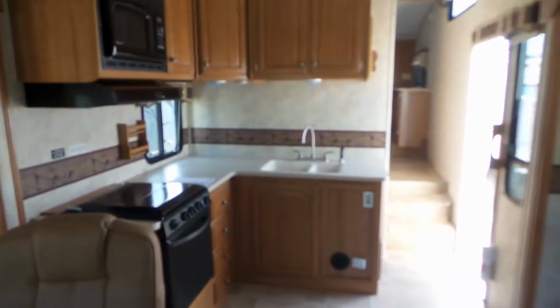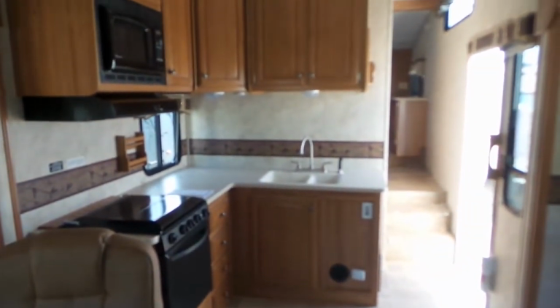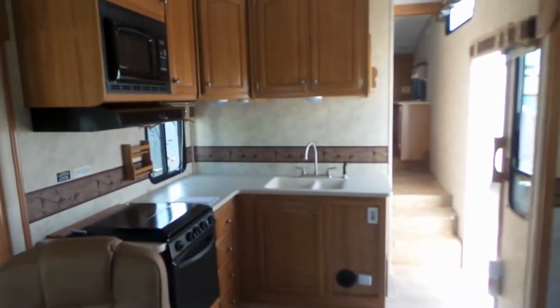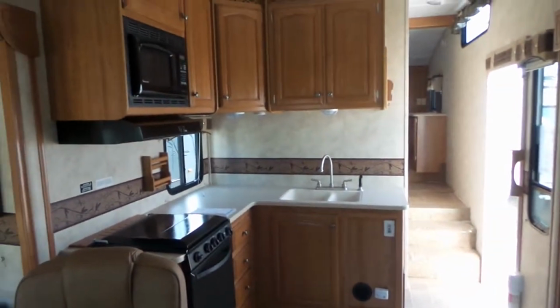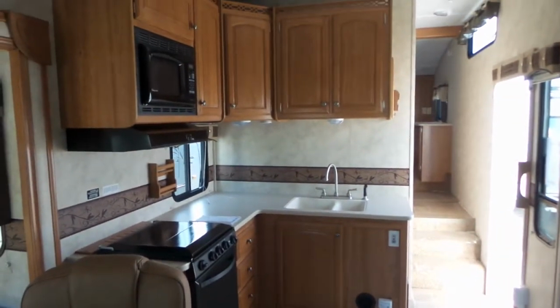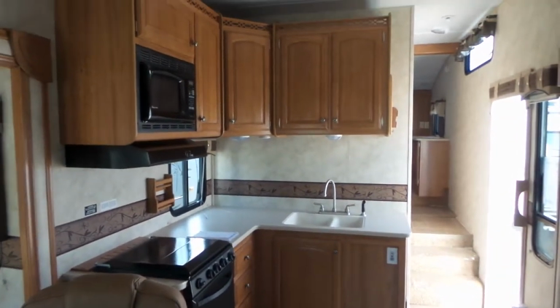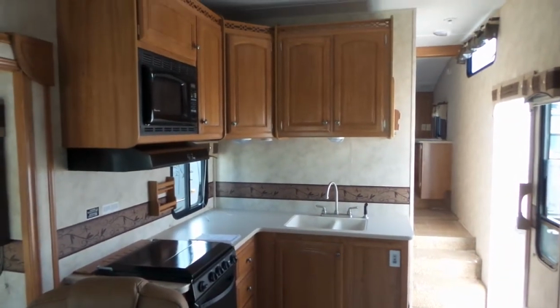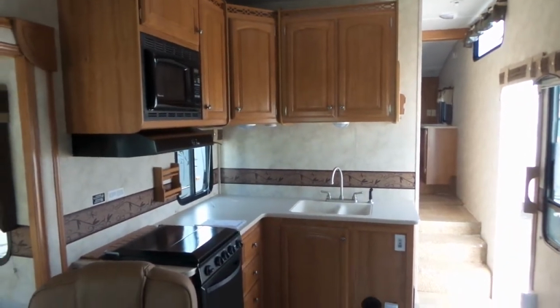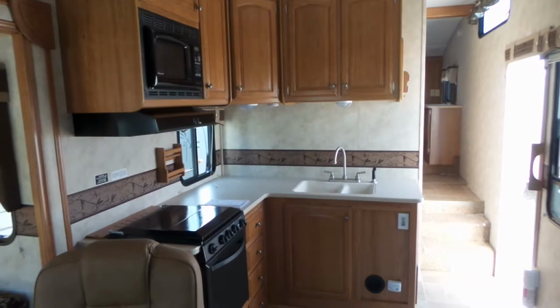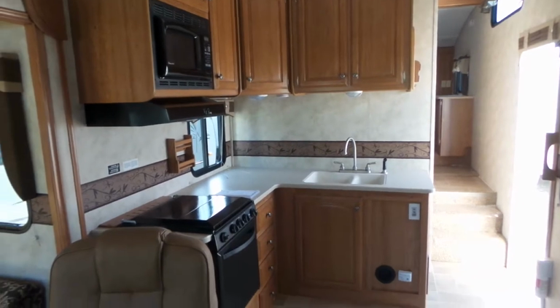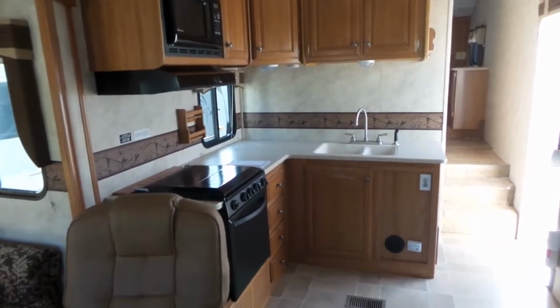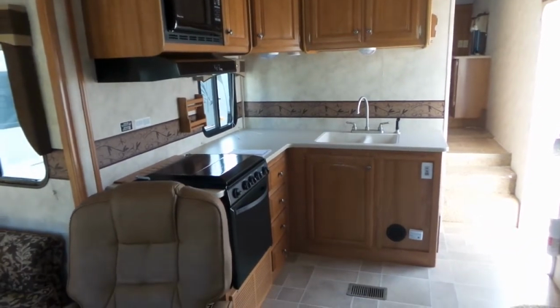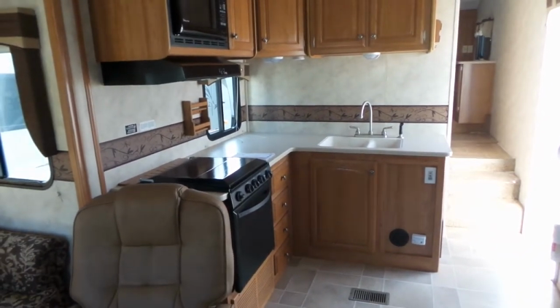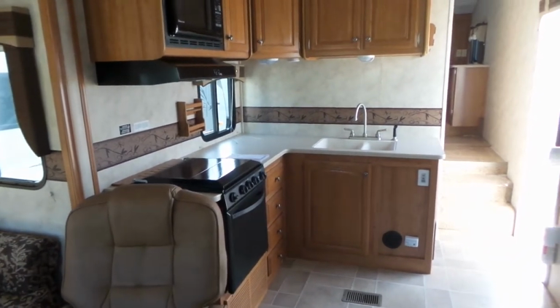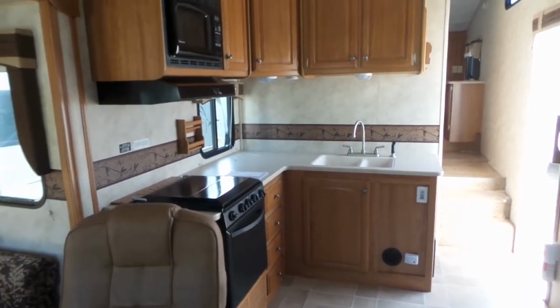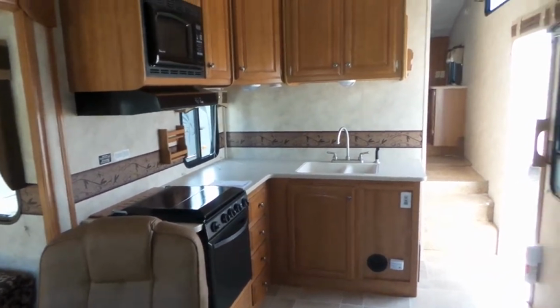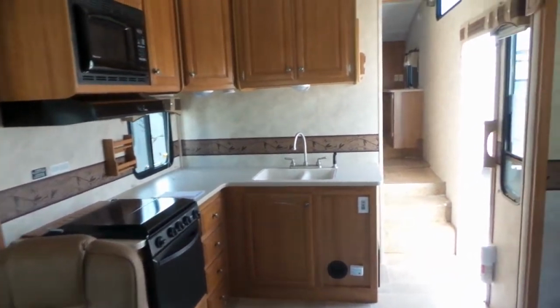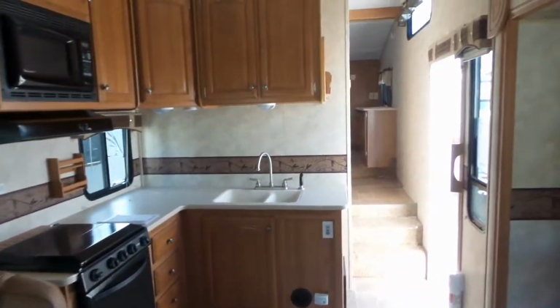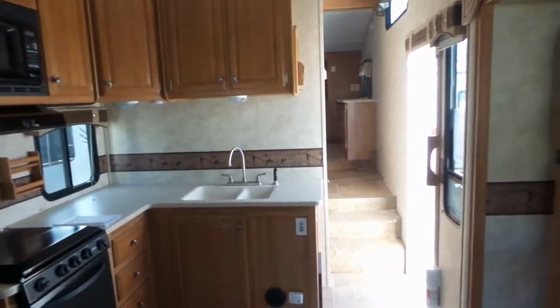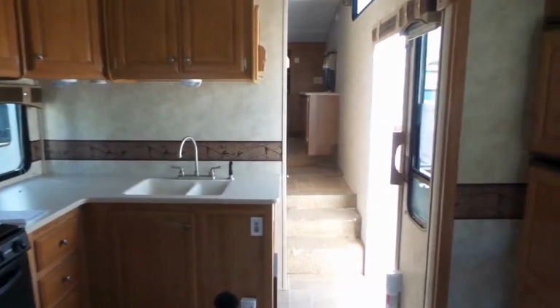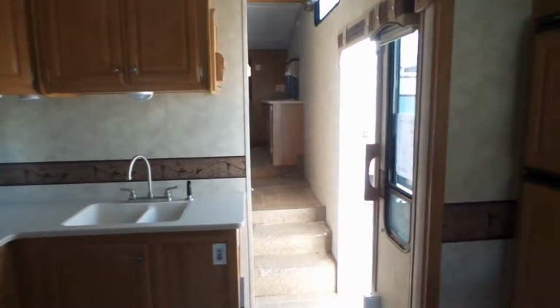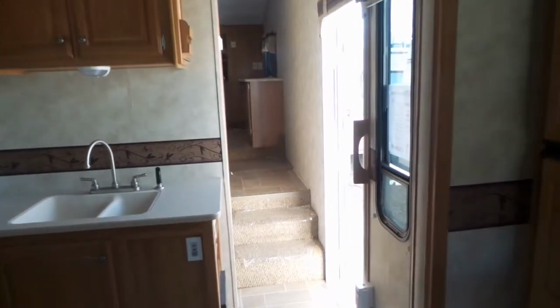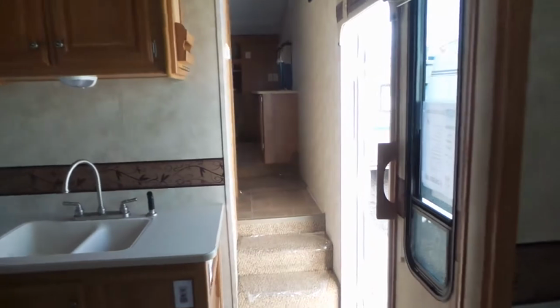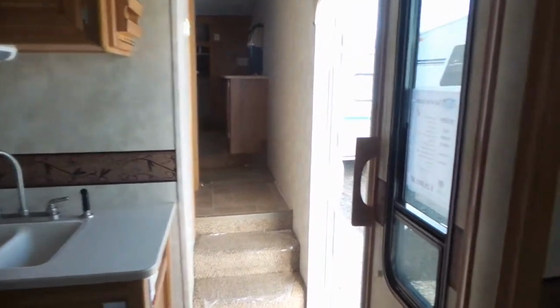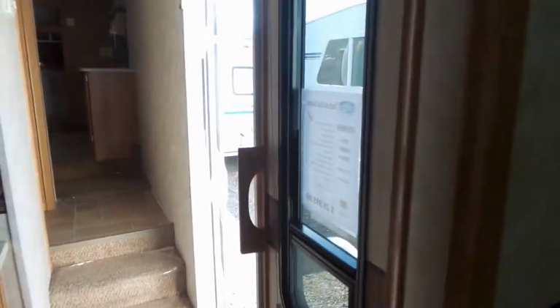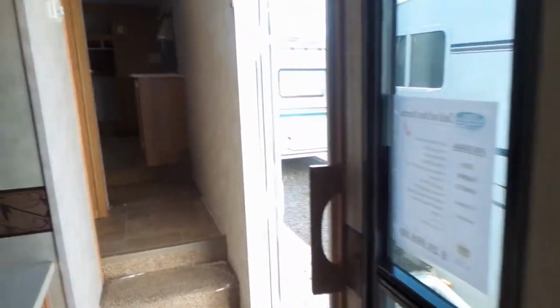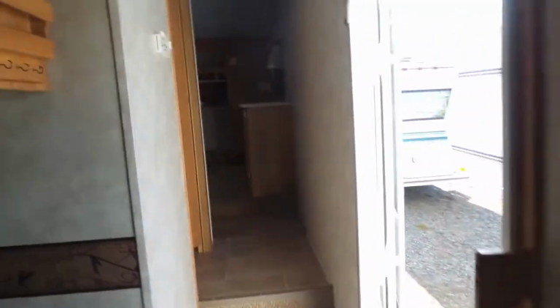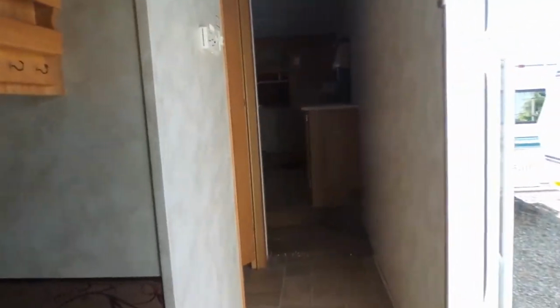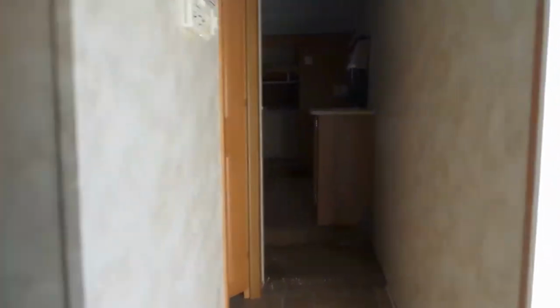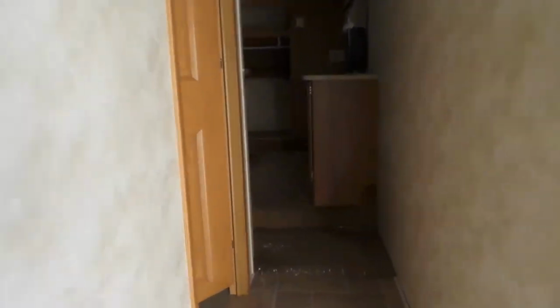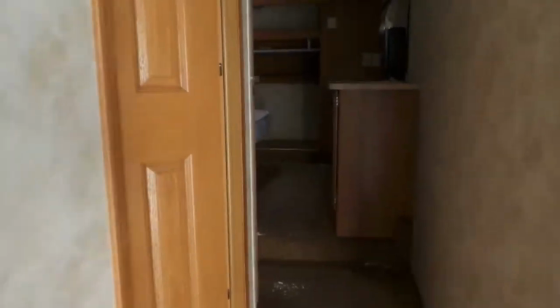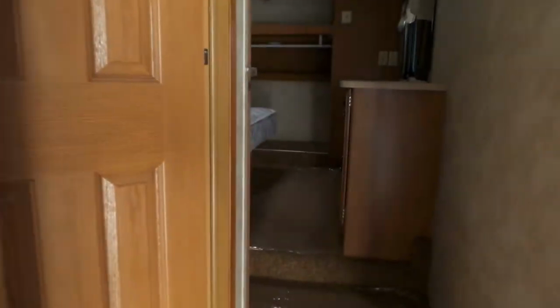In the kitchen area there are large cupboards for storage, a three burner cooktop with an oven and microwave, and a six cubic foot fridge freezer combination.